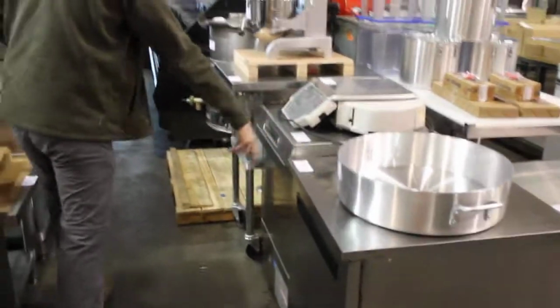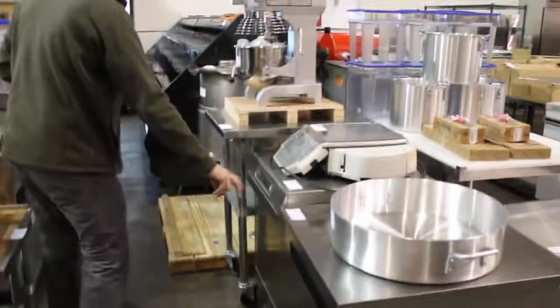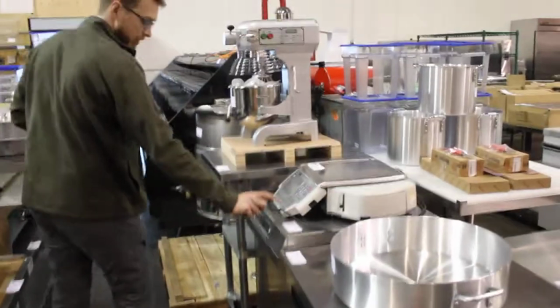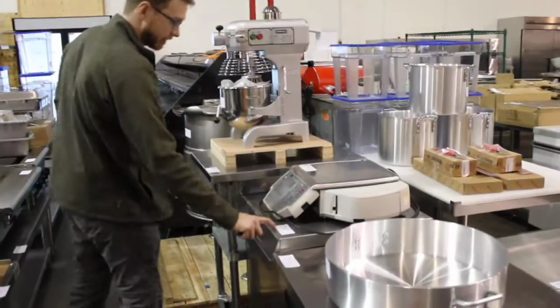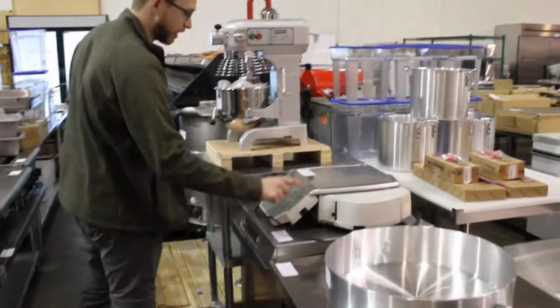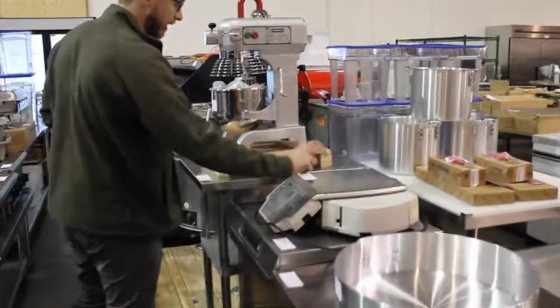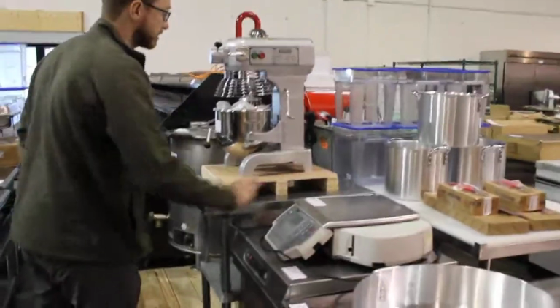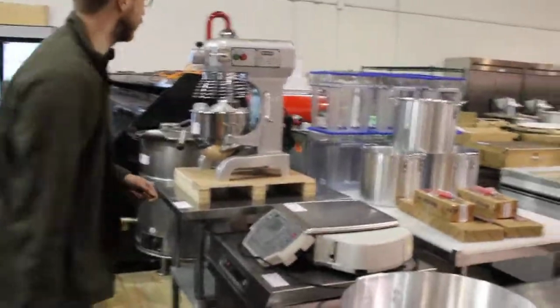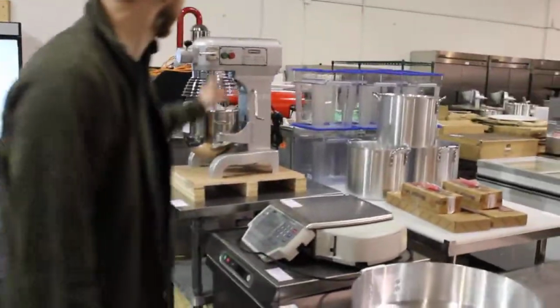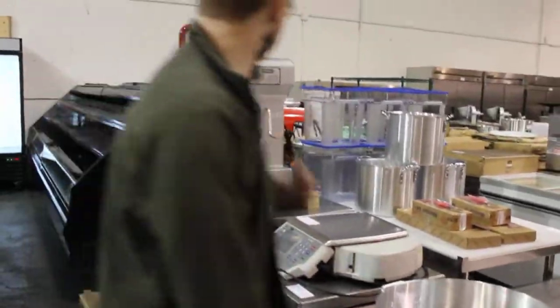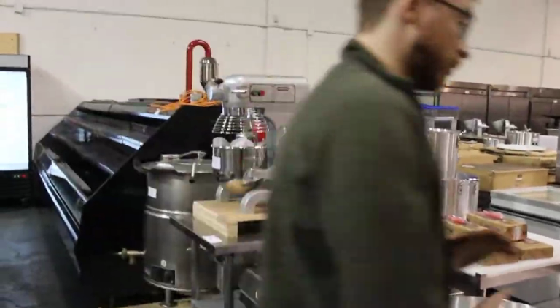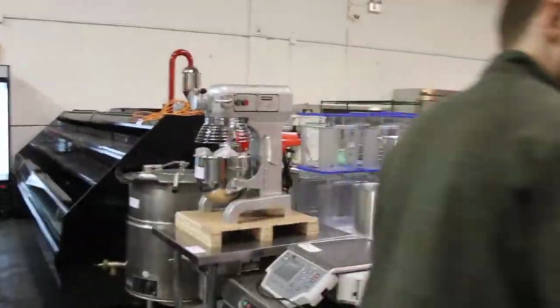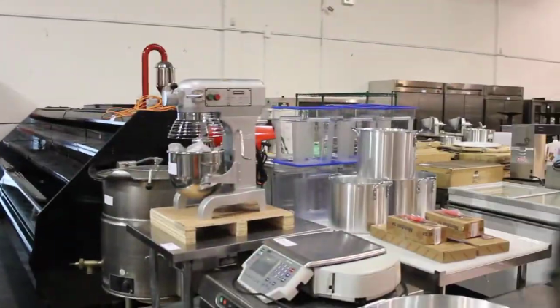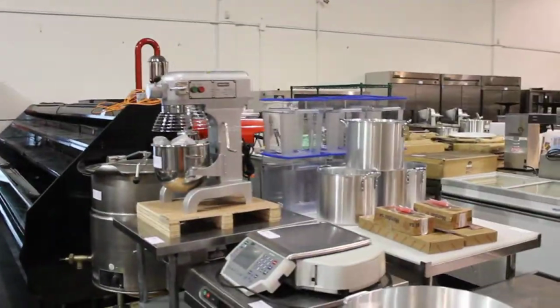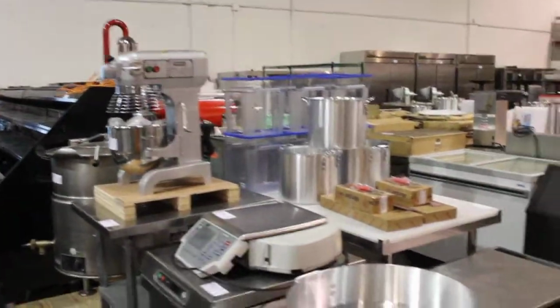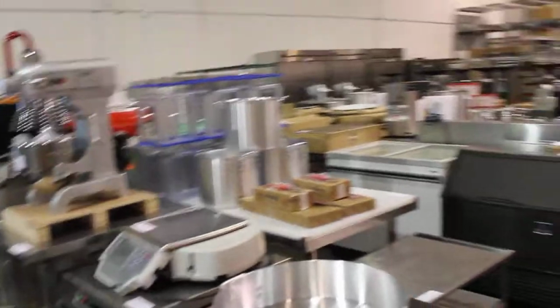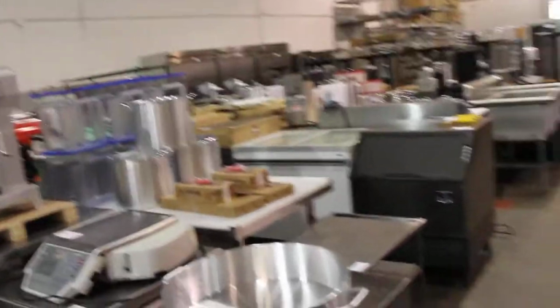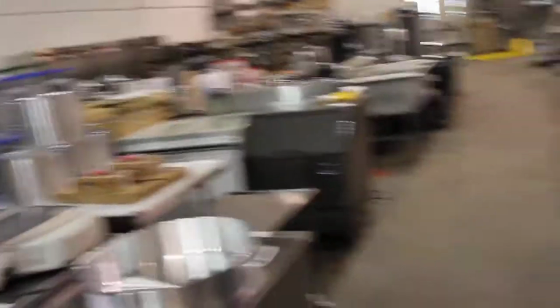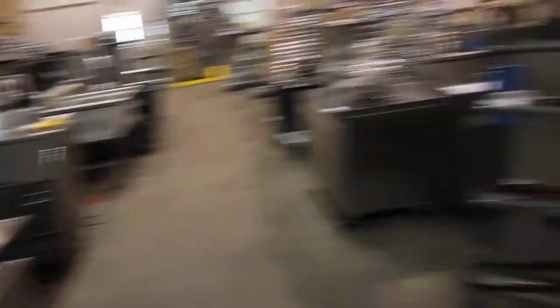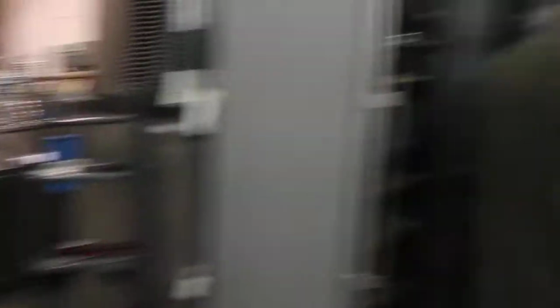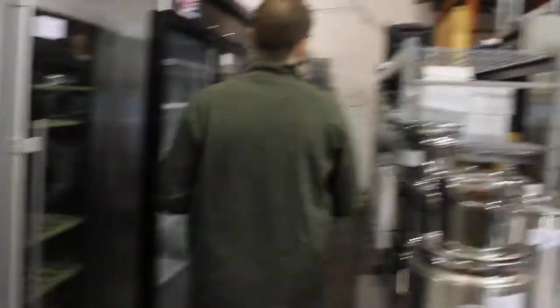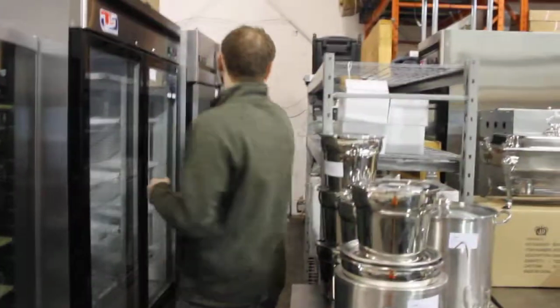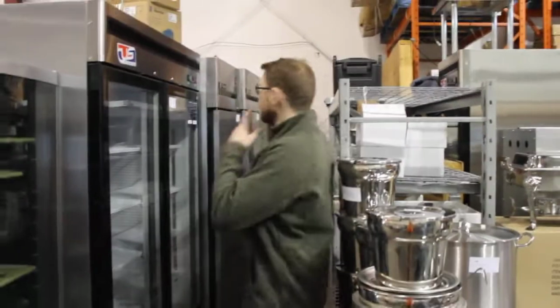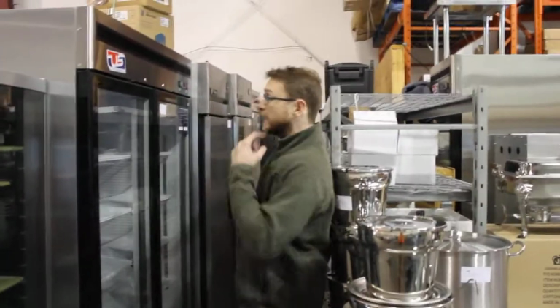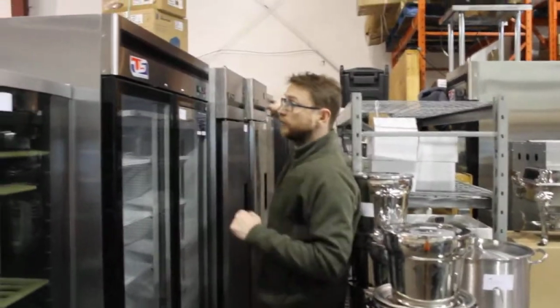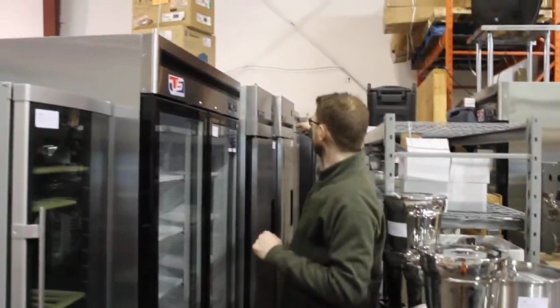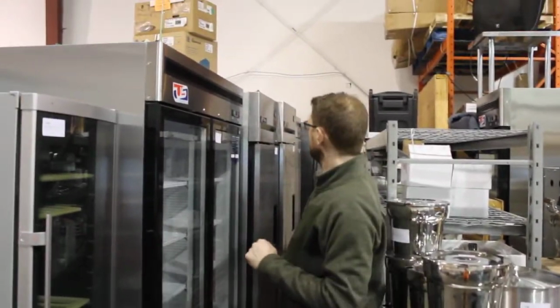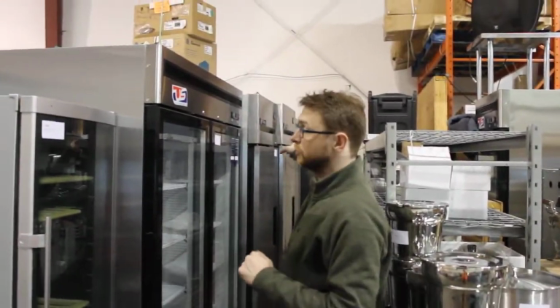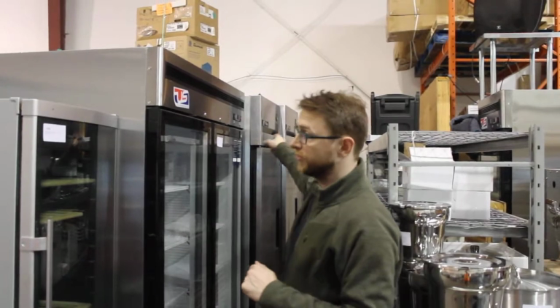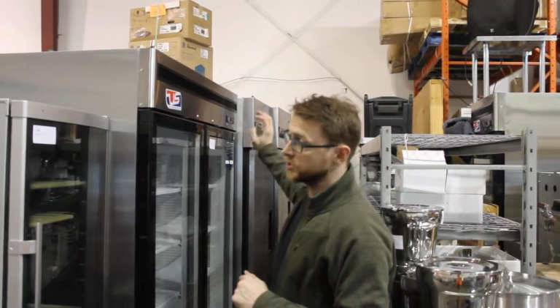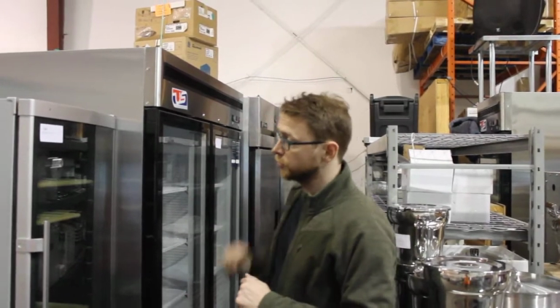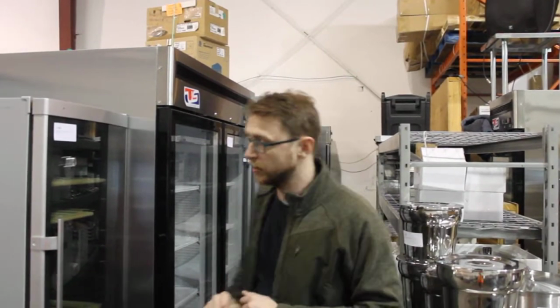Hobart dishwasher and scale. And that's the 10-quart with the hub so you can put attachments on it. Brand new refrigeration down here — US Inc. again, full warranty. True refurbished and True brand new.